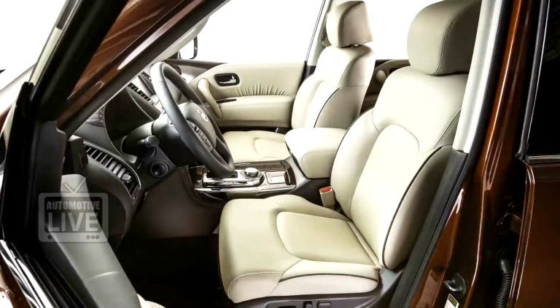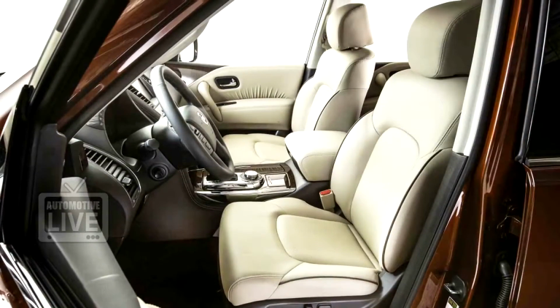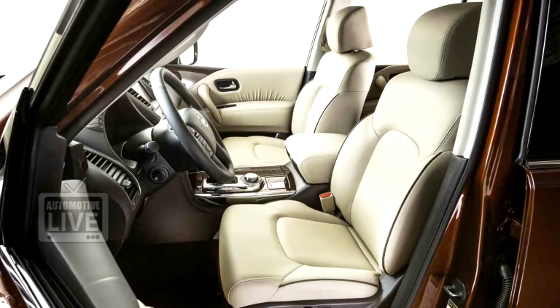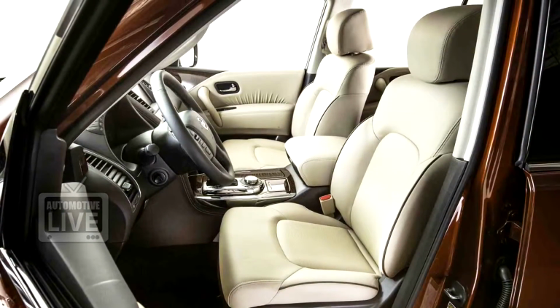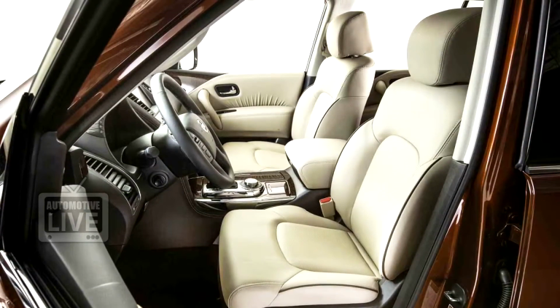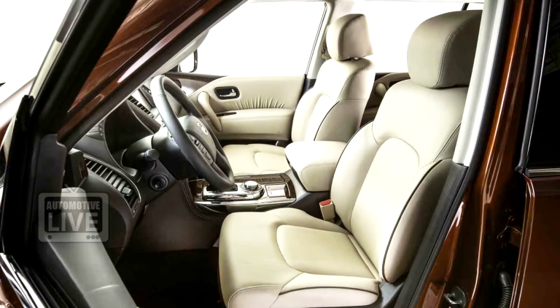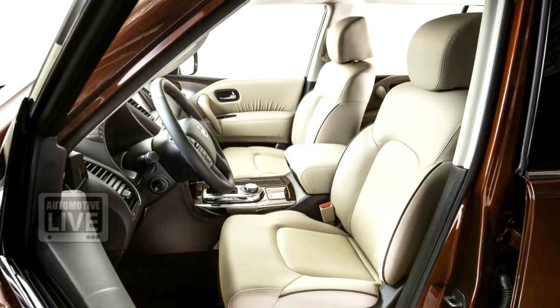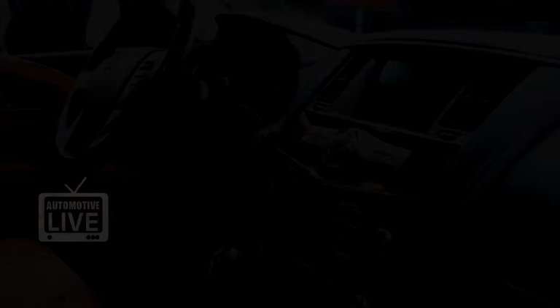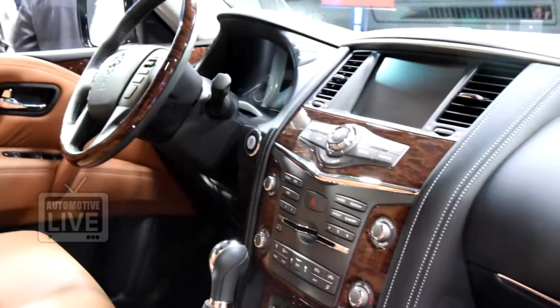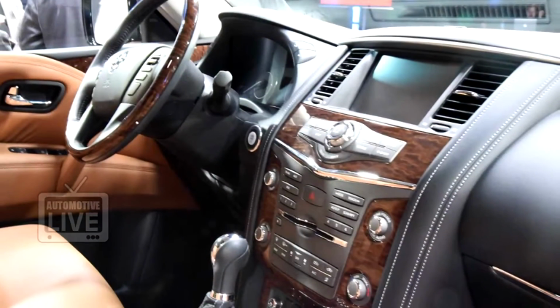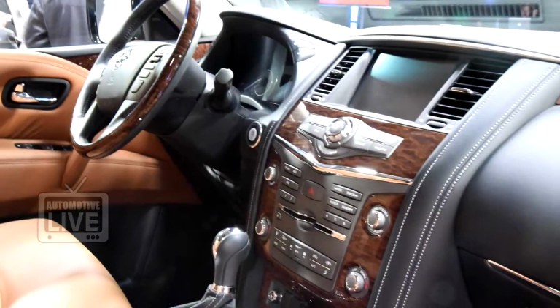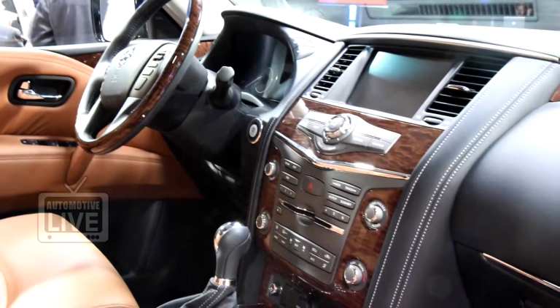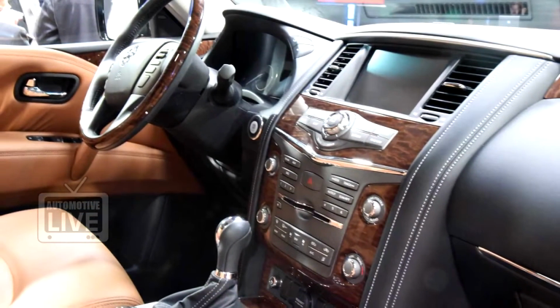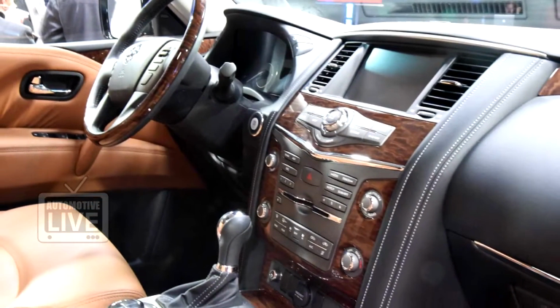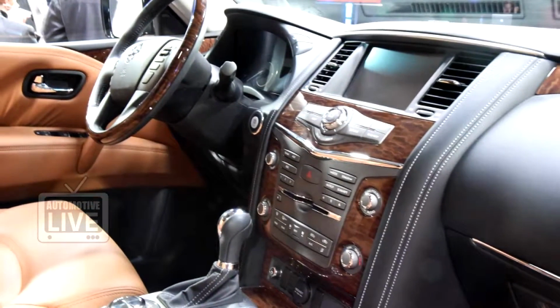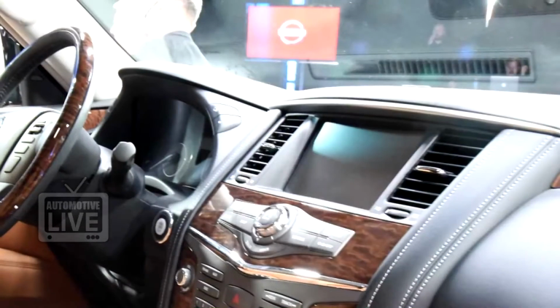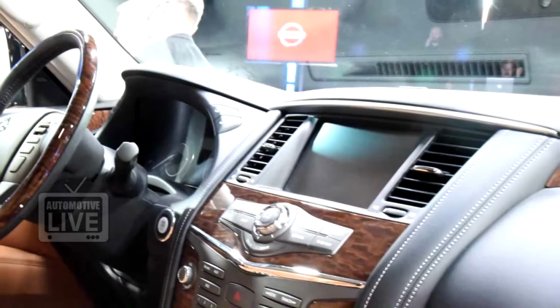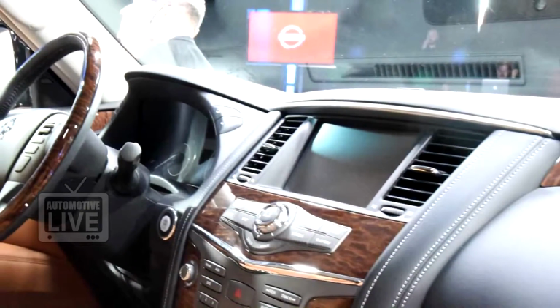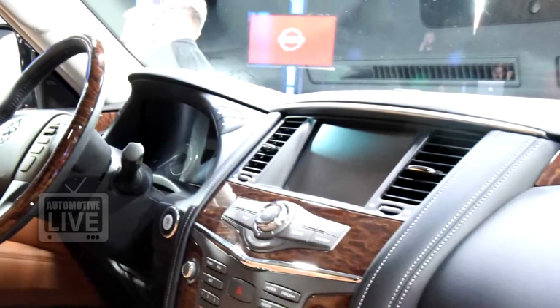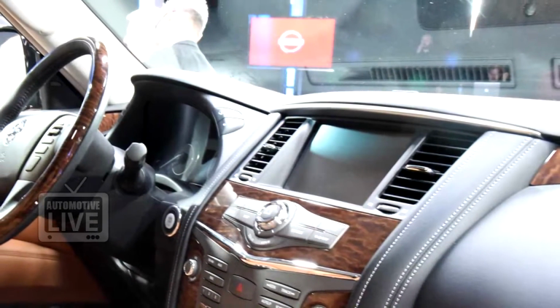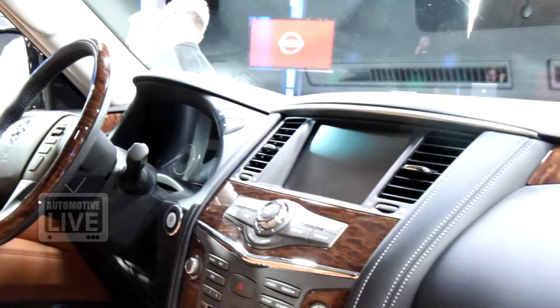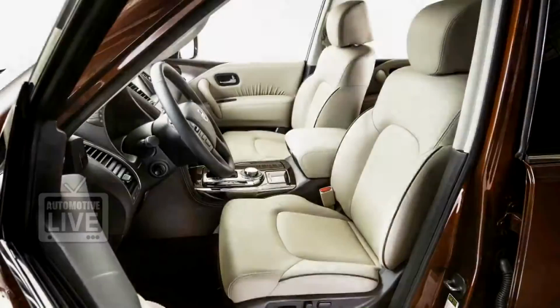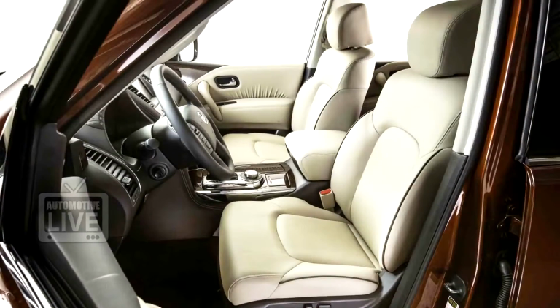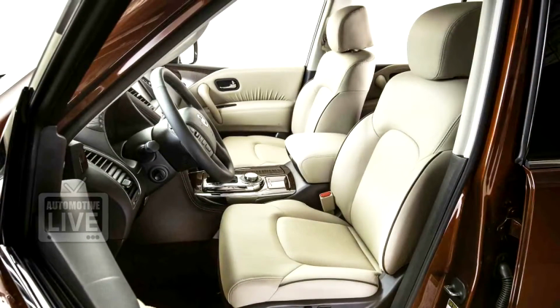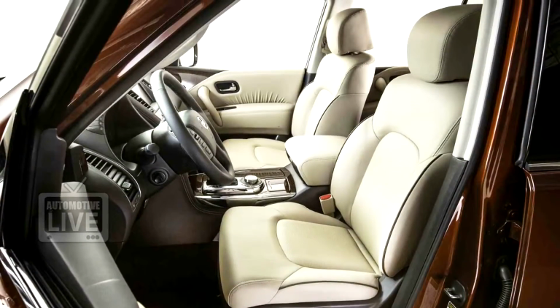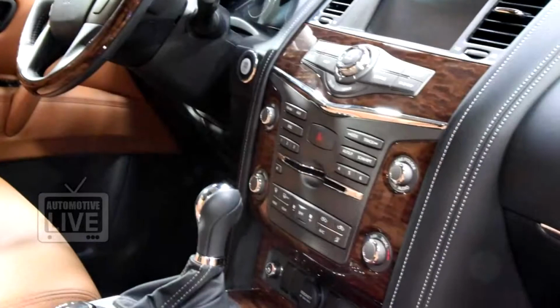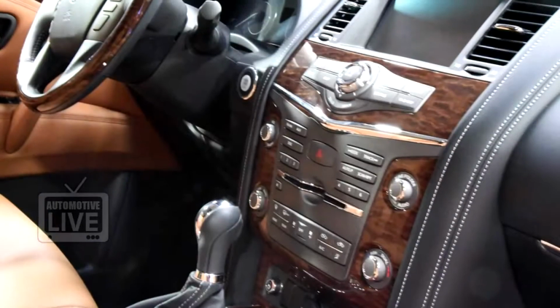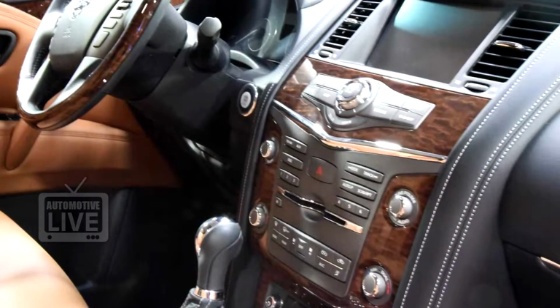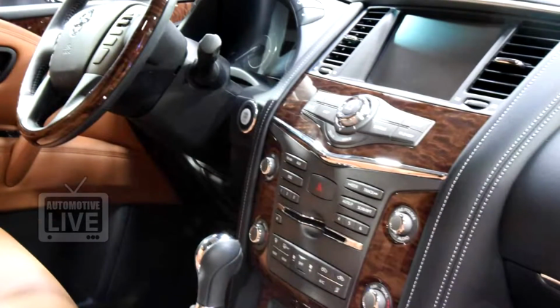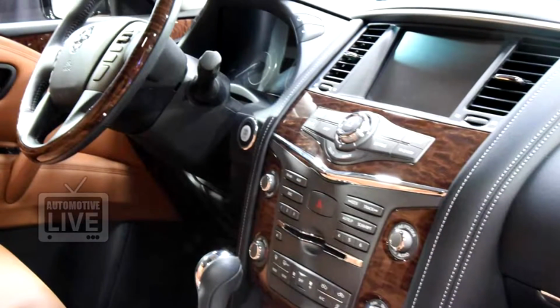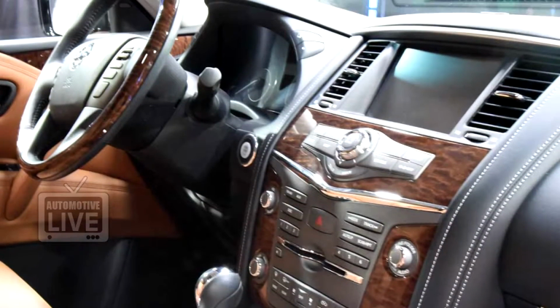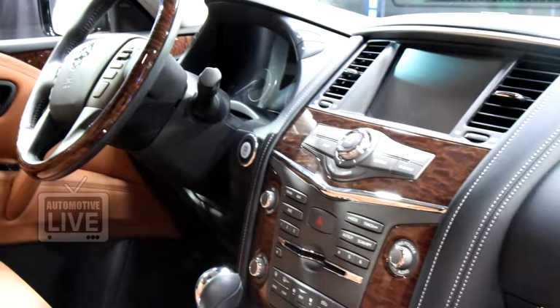On the inside, the car comes with standard features like a cabin with wood trim, metallic accents, an 8.0-inch navigation screen, heated seats, and a 12-speaker Bose entertainment system, and much more.